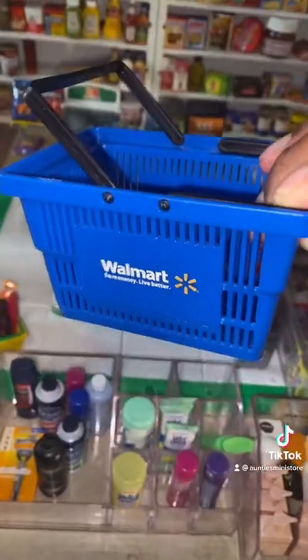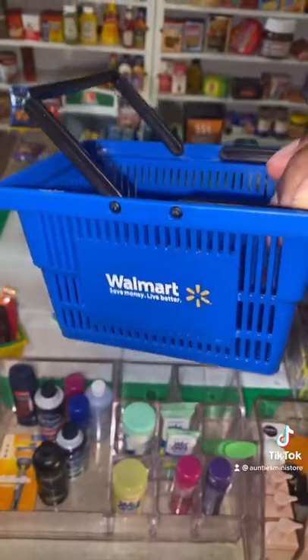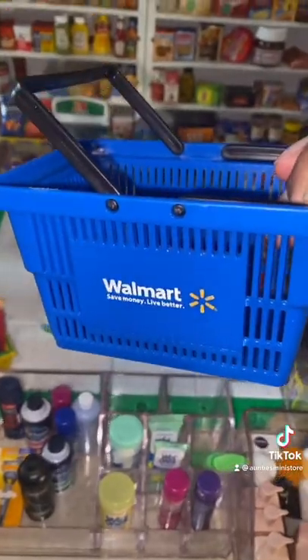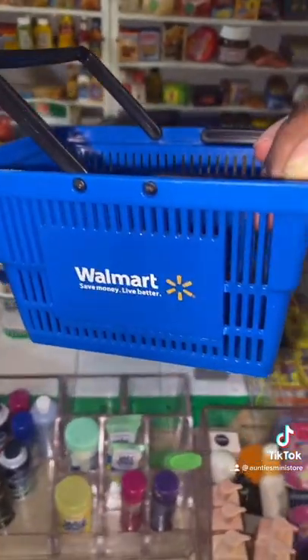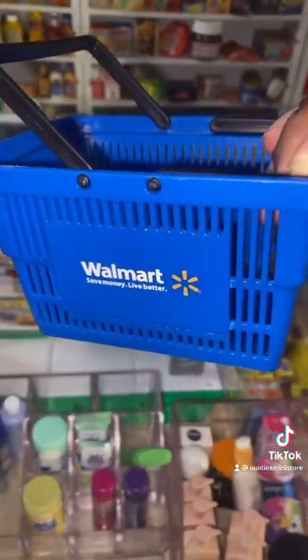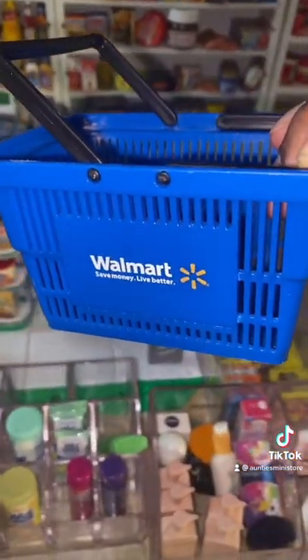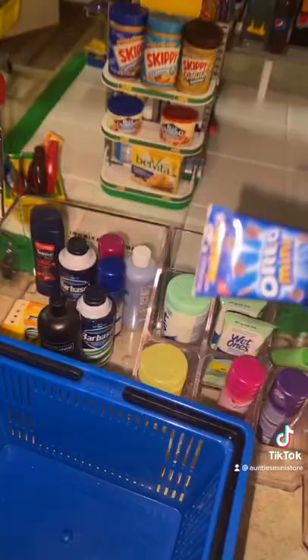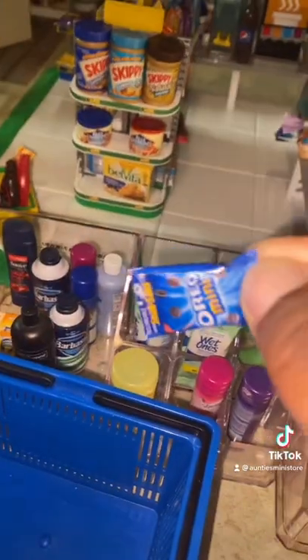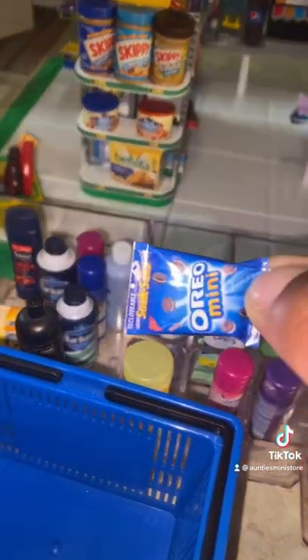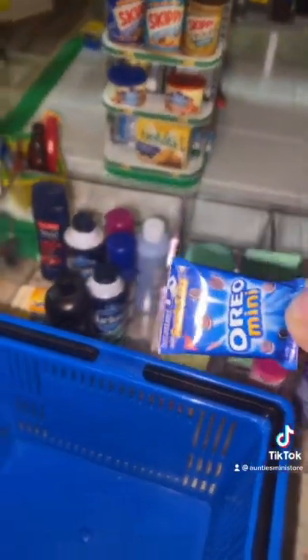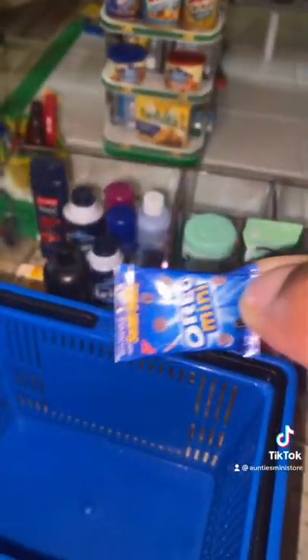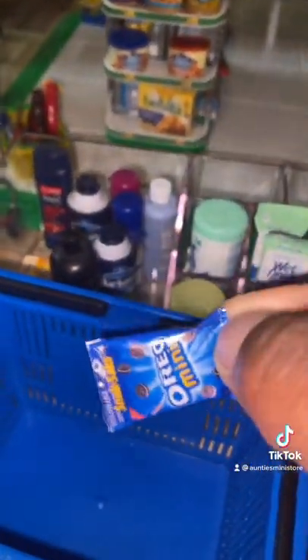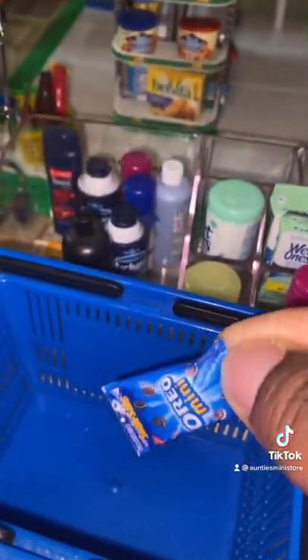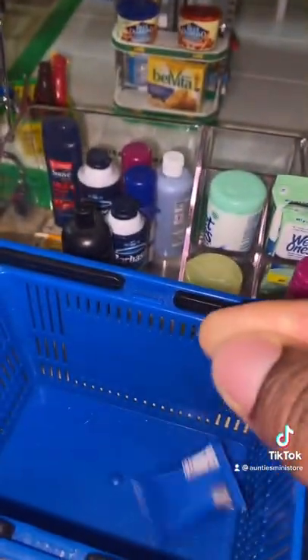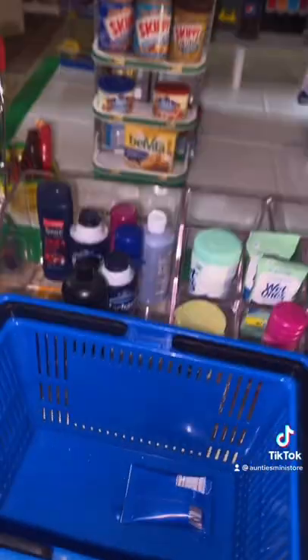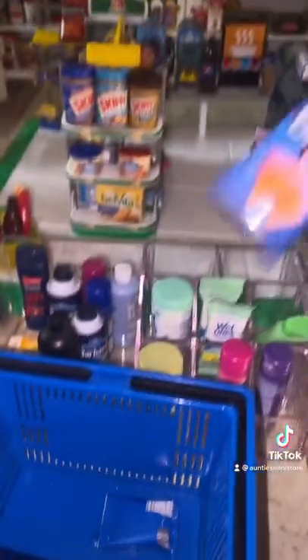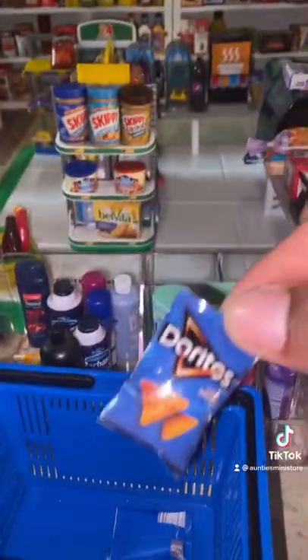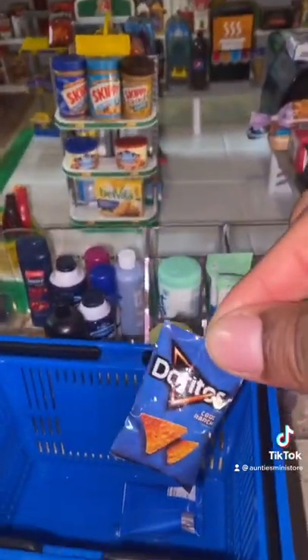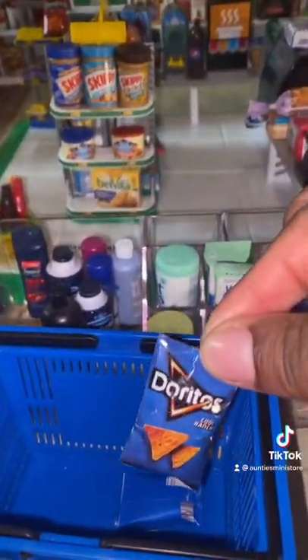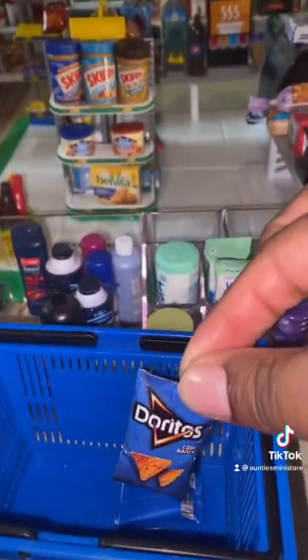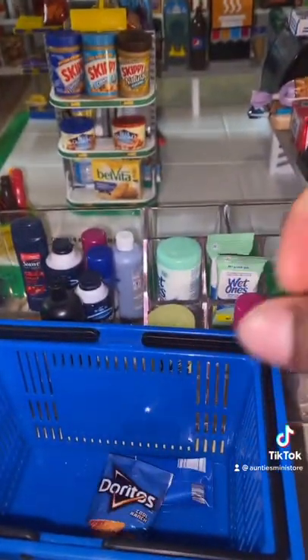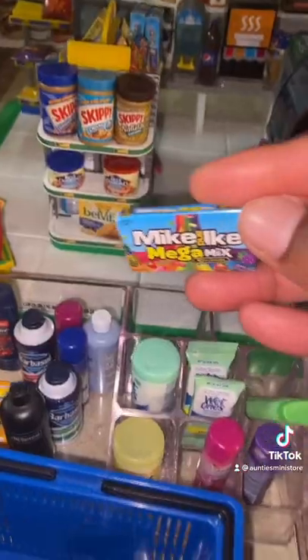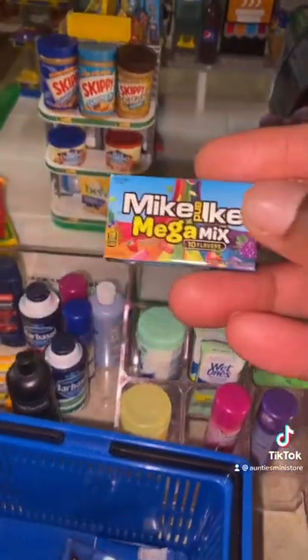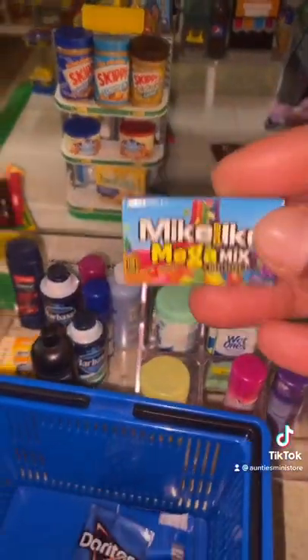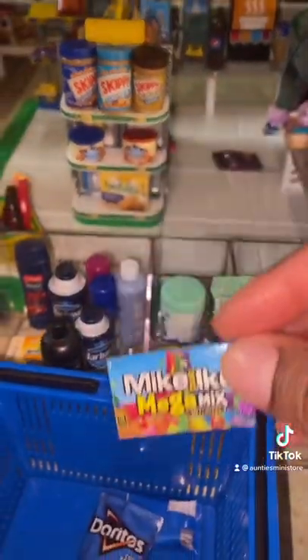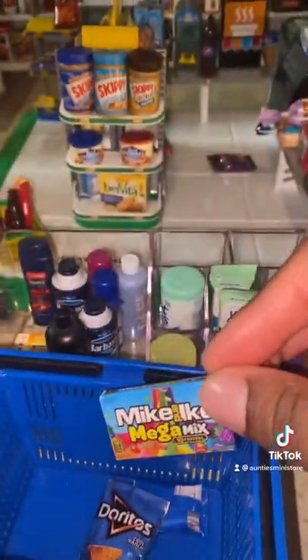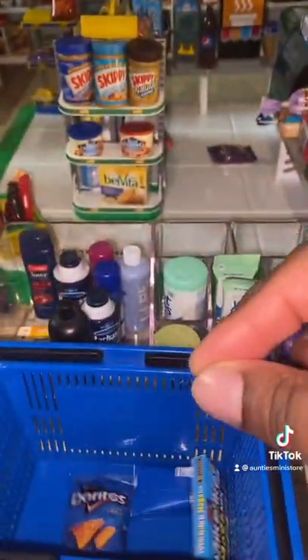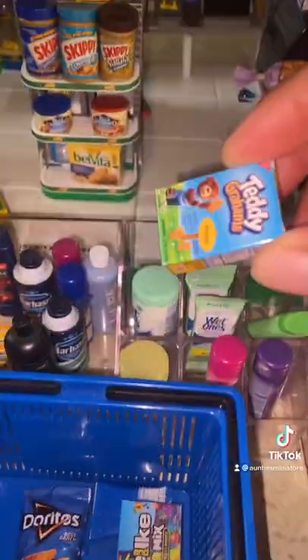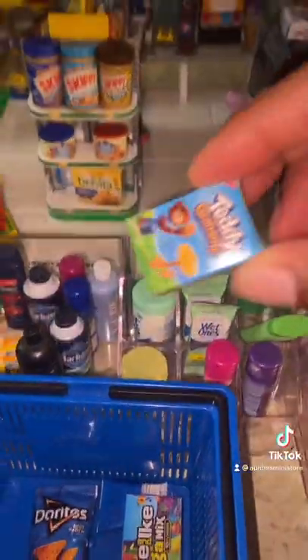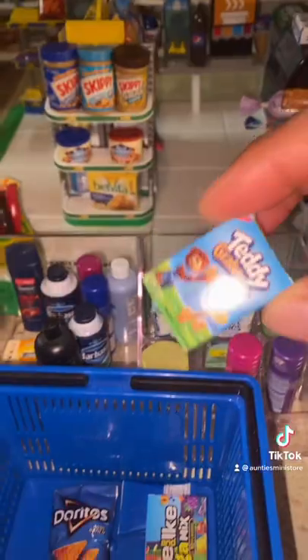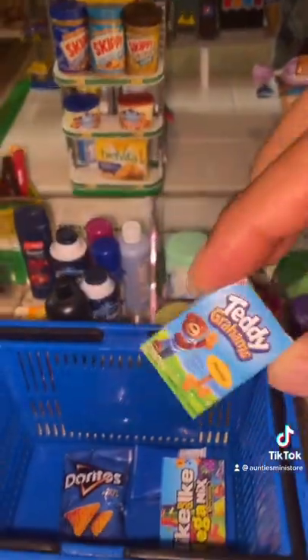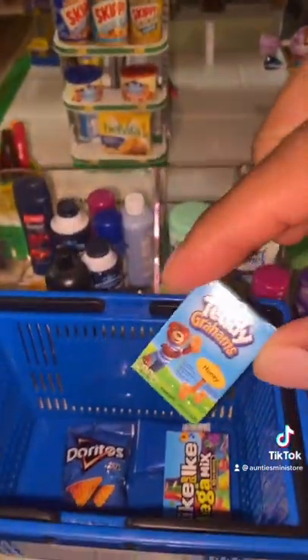First, we're going to grab our blue basket. We'll grab some Oreo Minis, Cool Ranch Doritos, some Mike and Ike, and Honey Teddy Grahams.